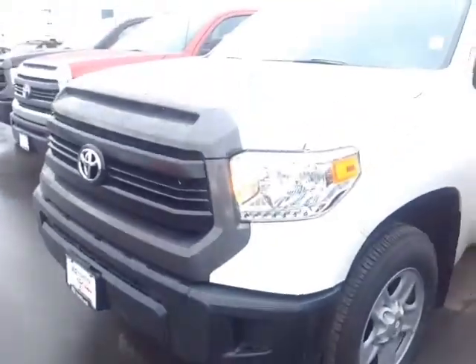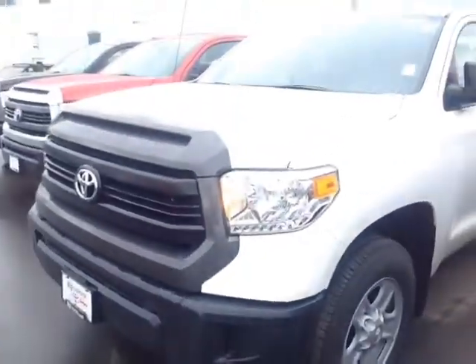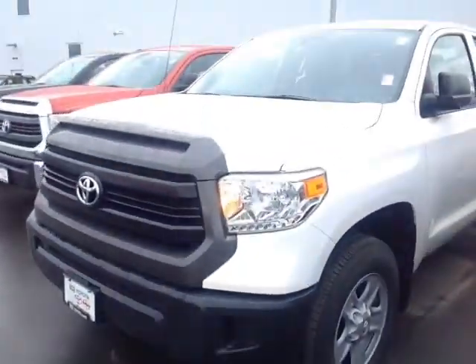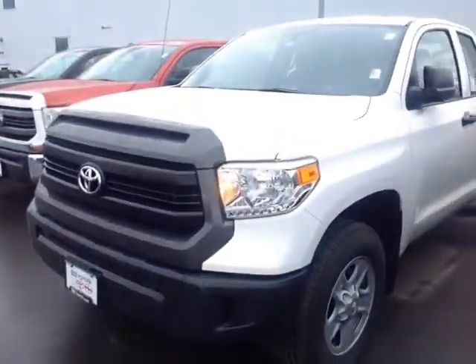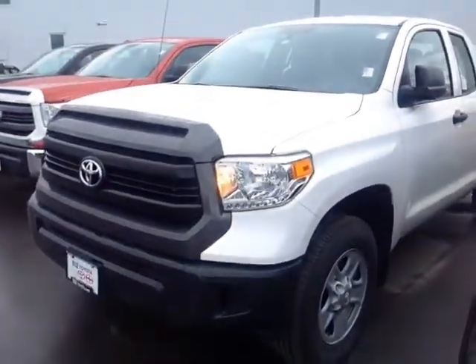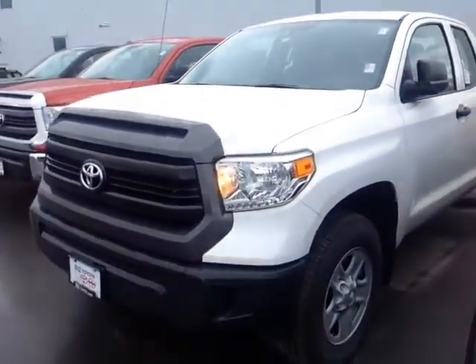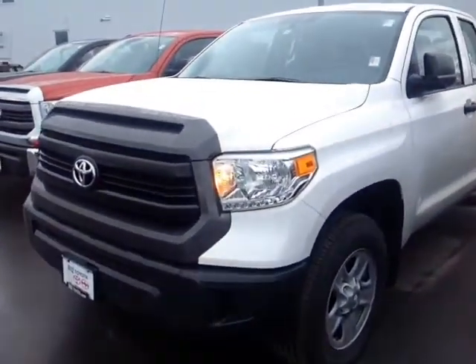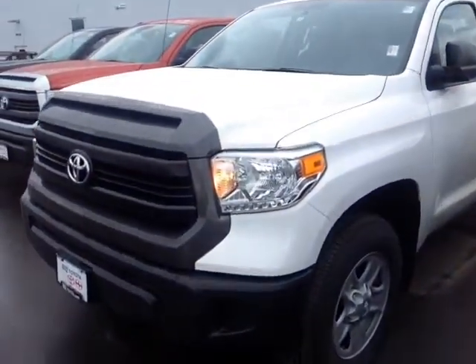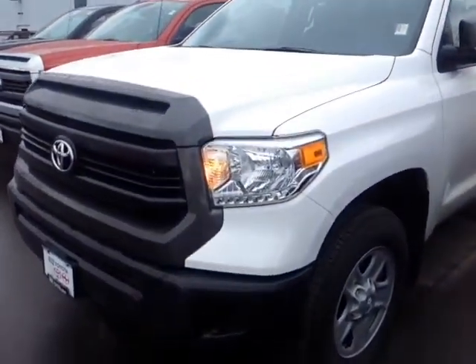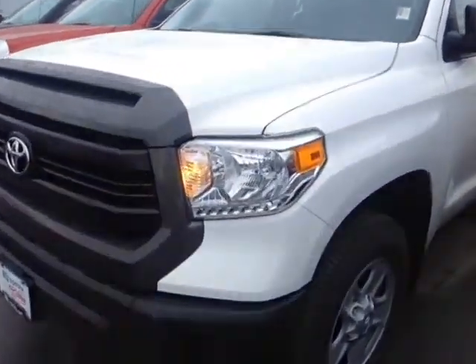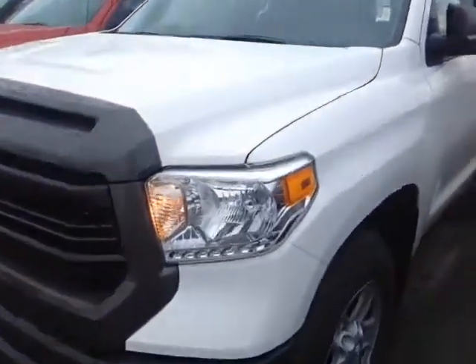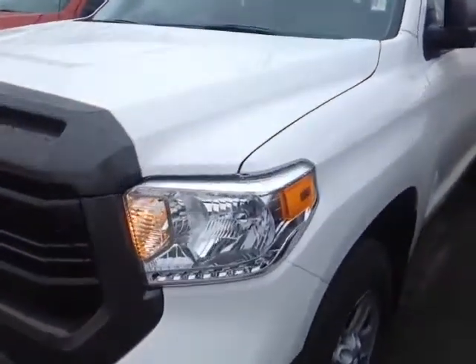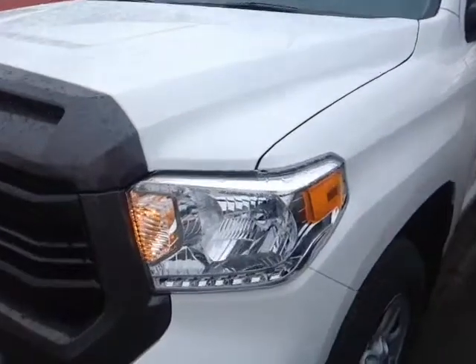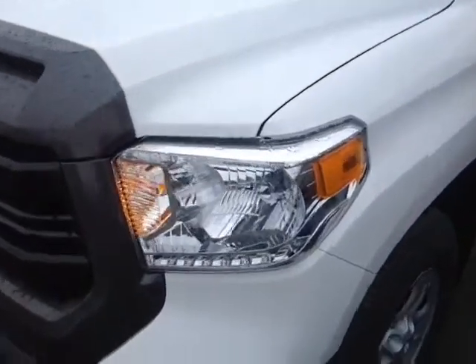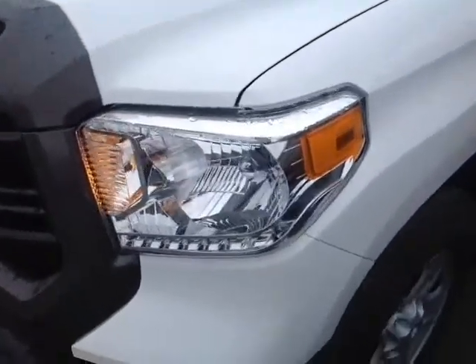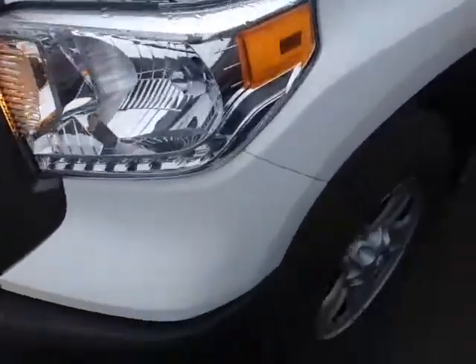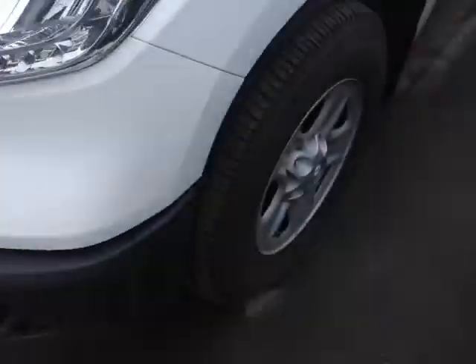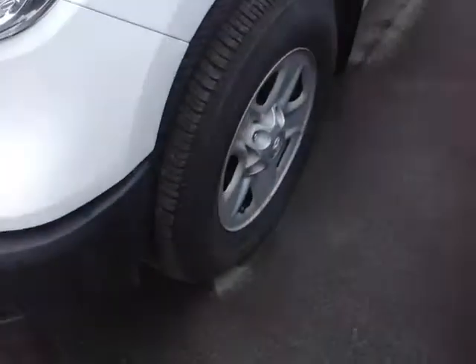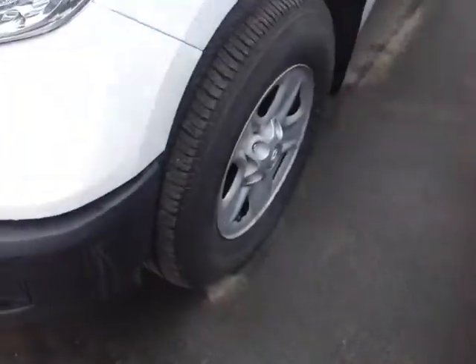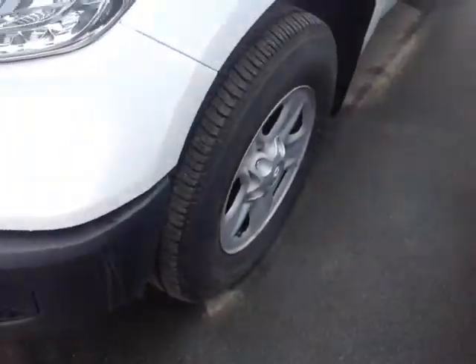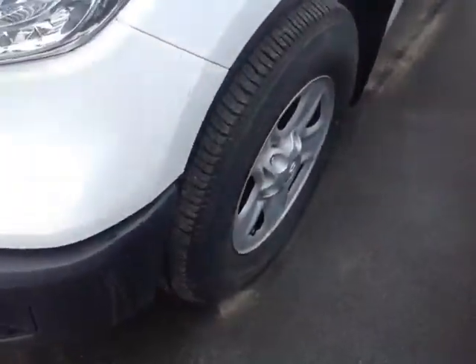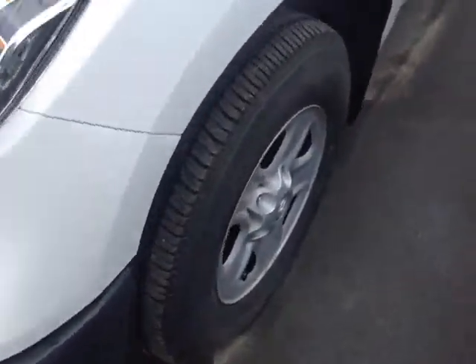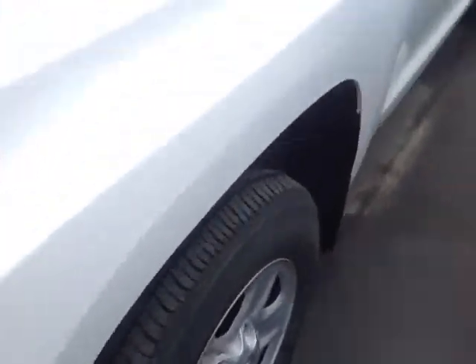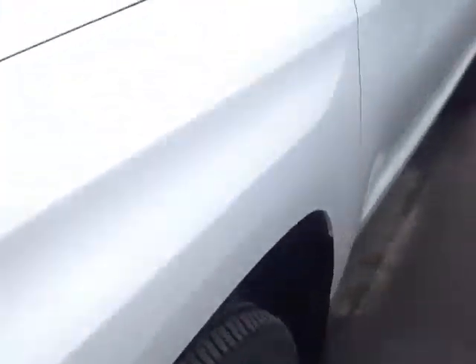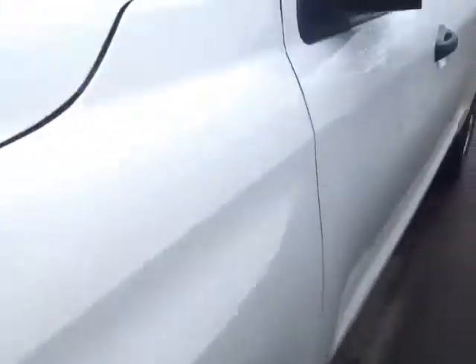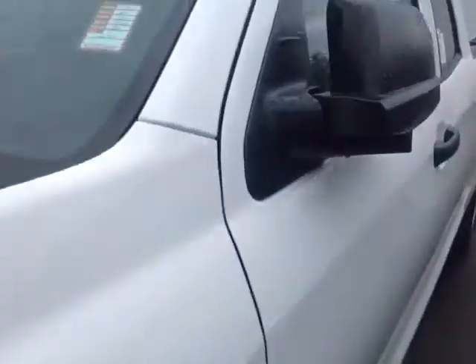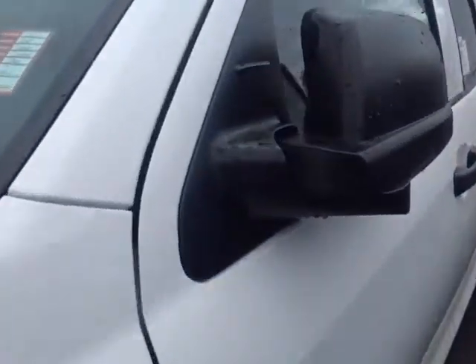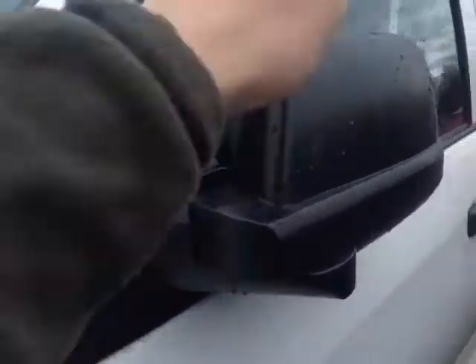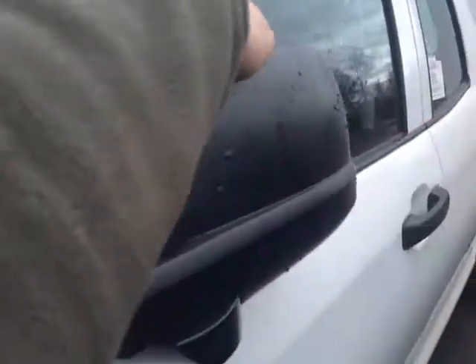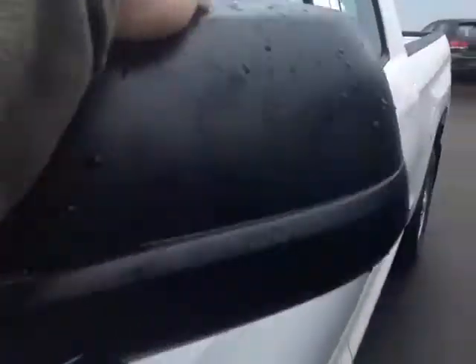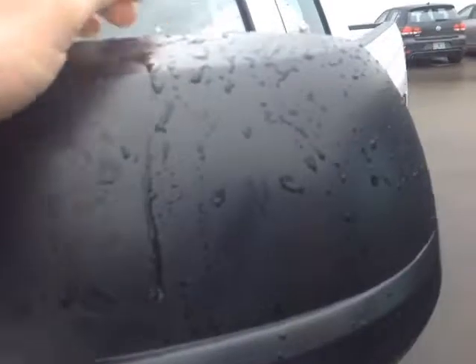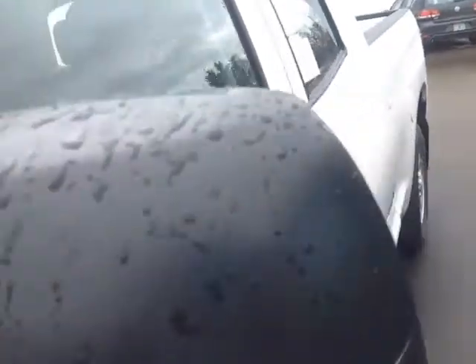And here it is Kyle — a brand new 2015 Toyota Tundra, super white in color, with halogen headlamps, 18-inch wheels, 4-wheel disc brakes, keyless entry, and heated fold-away side view mirrors.